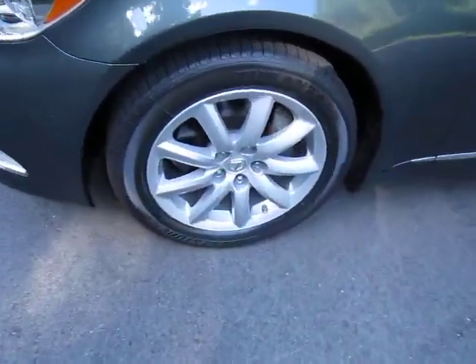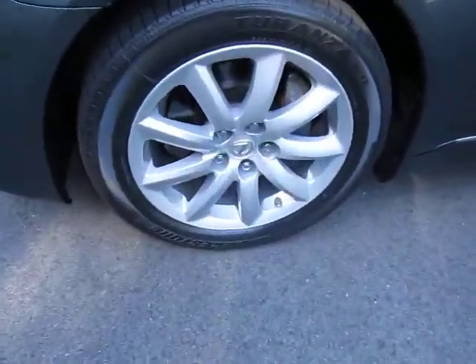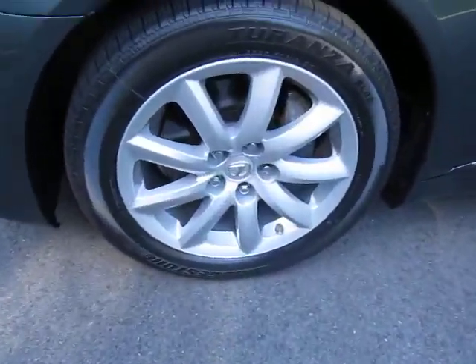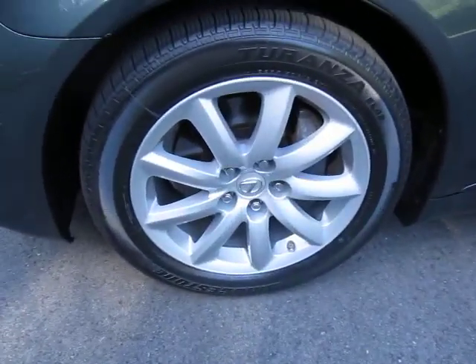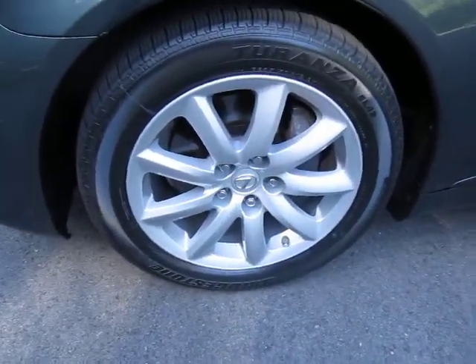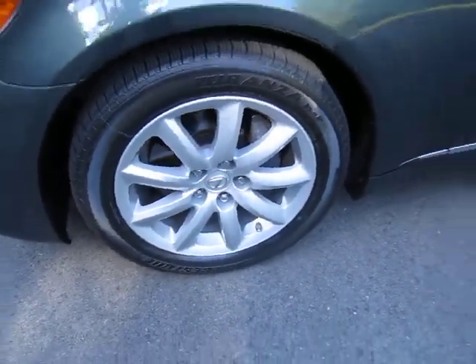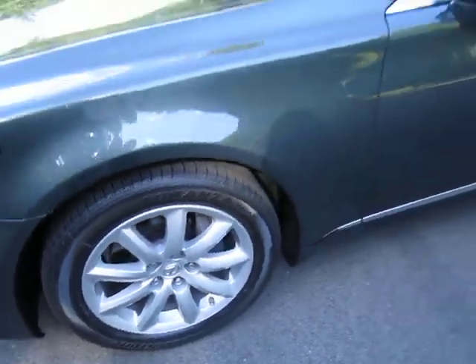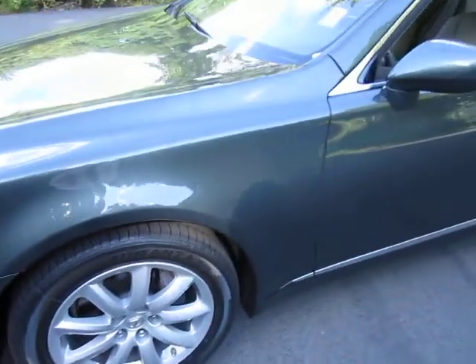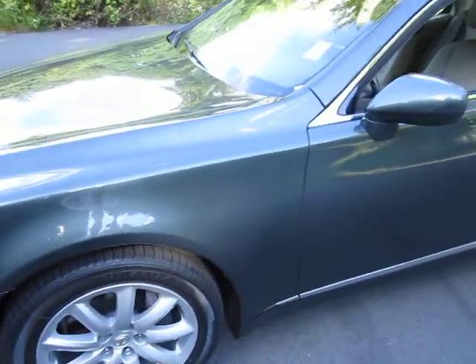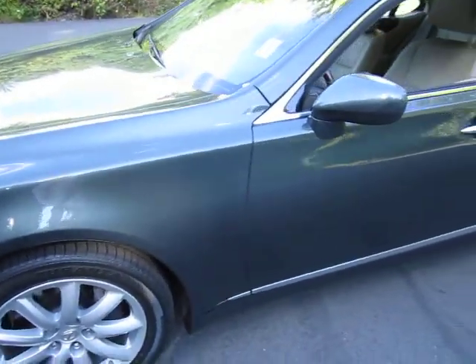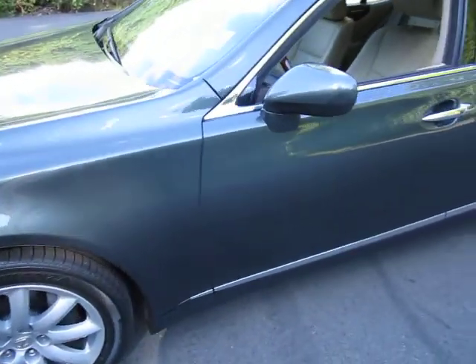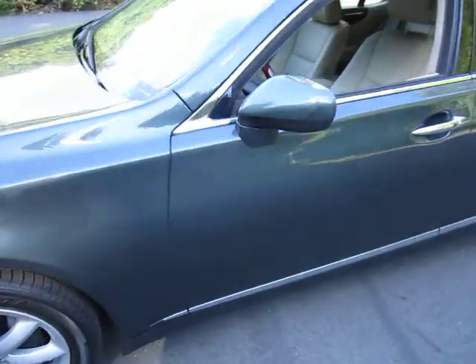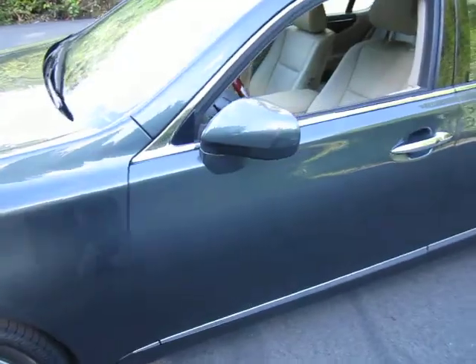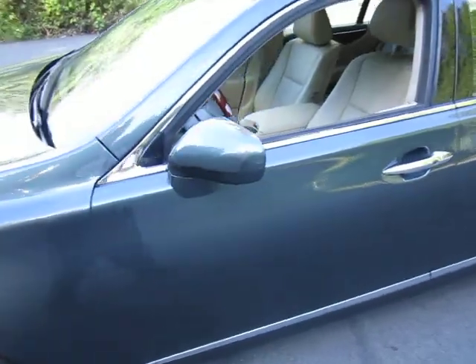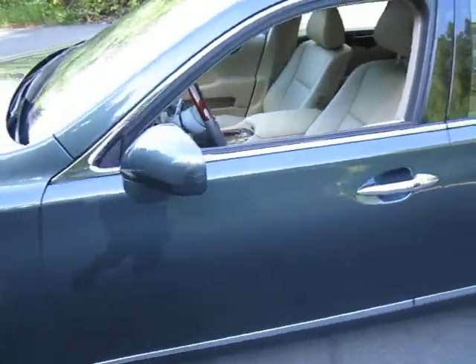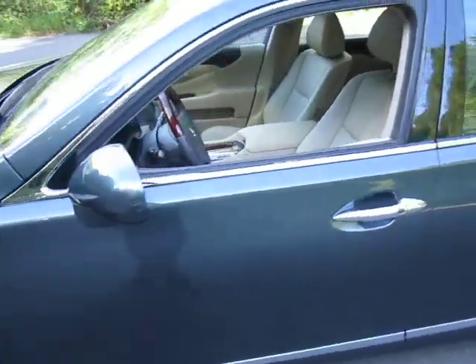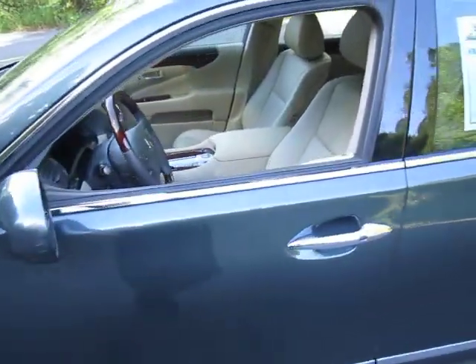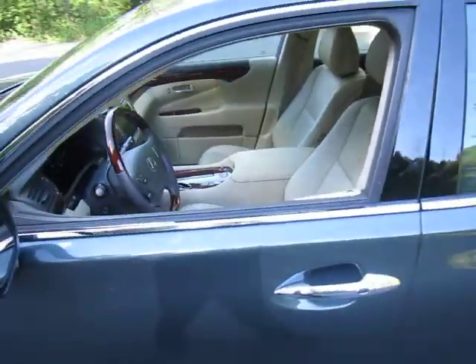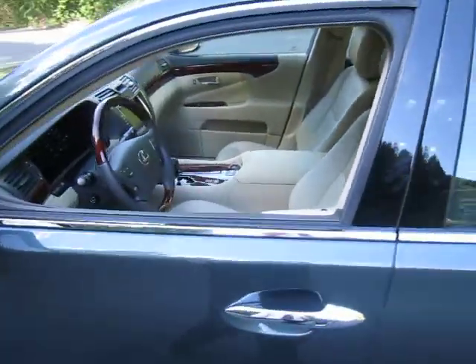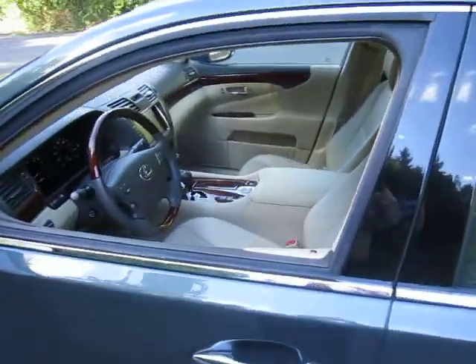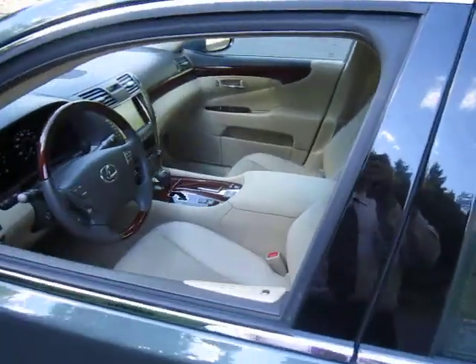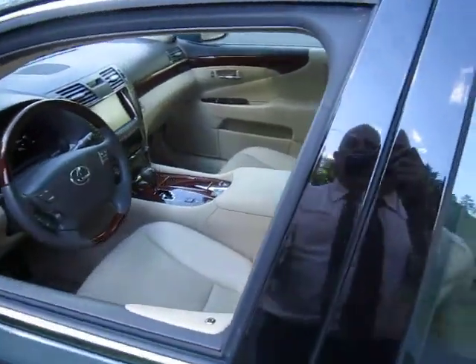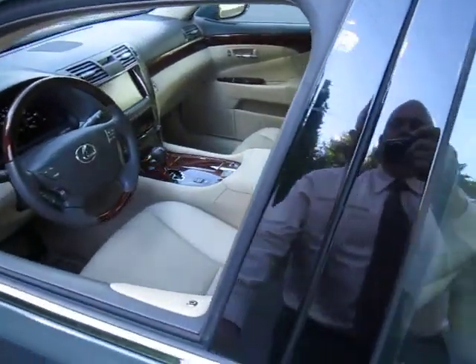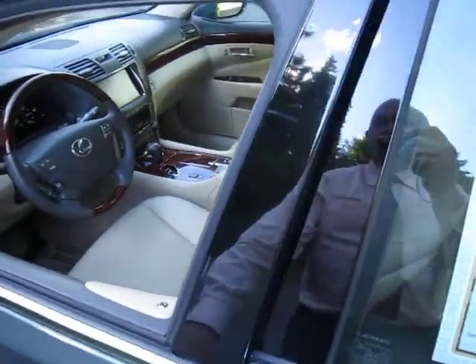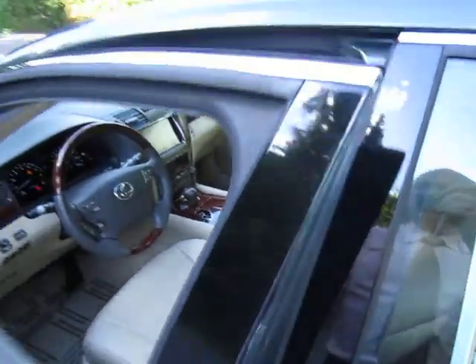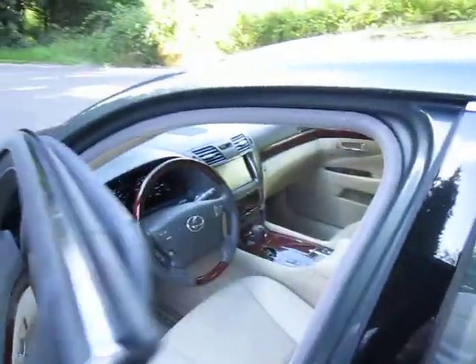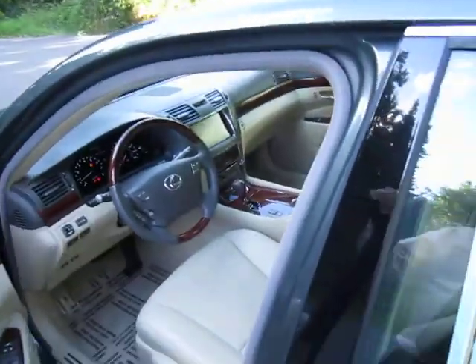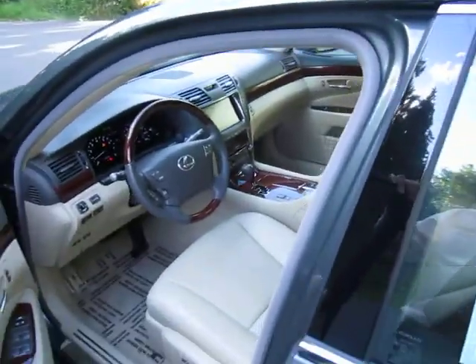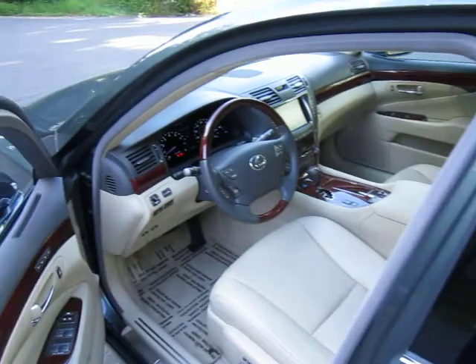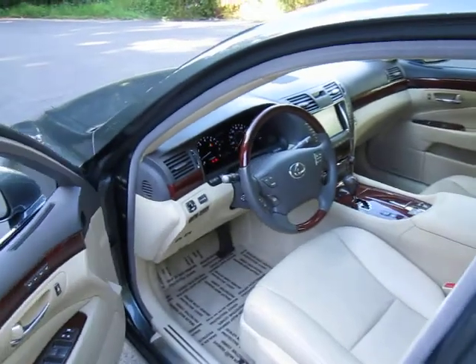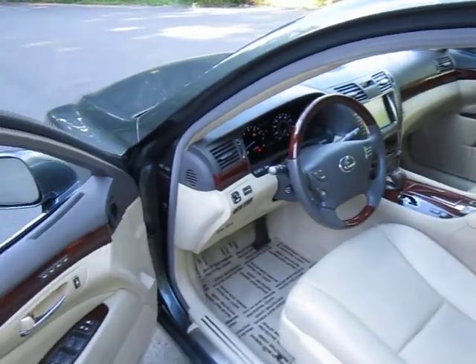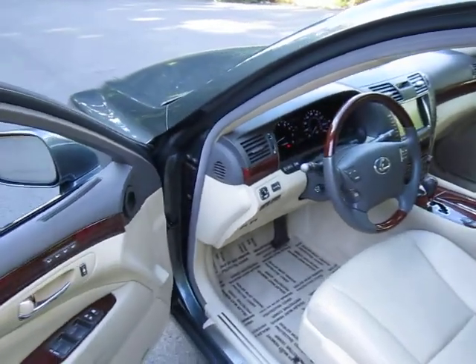Nice wheels and tires. This just passed our 161-point inspection through our shop. I actually took the car in trade from a customer who just bought a pre-owned LX.